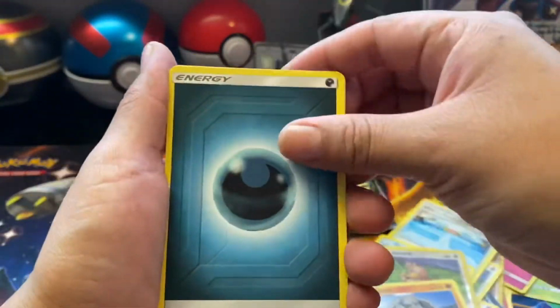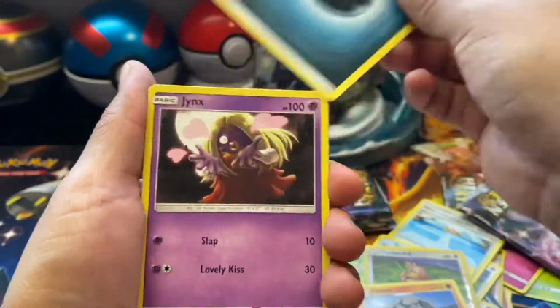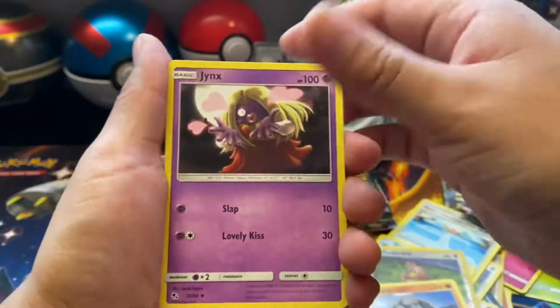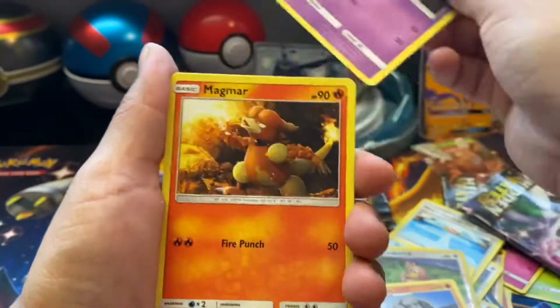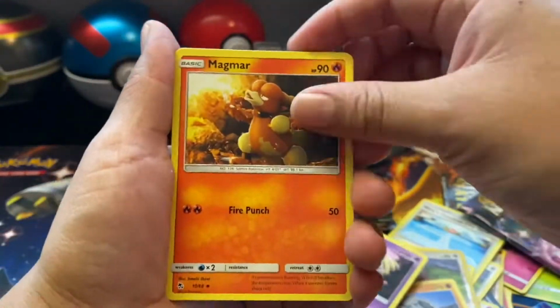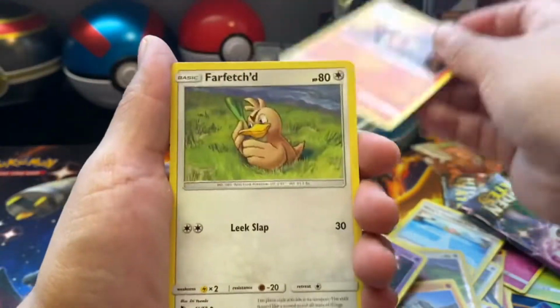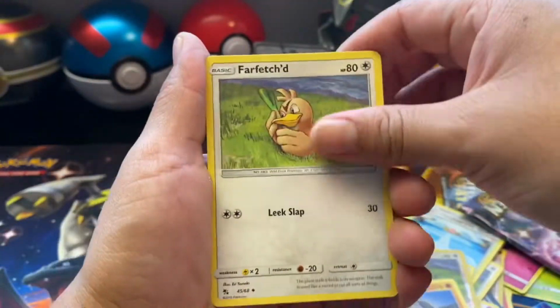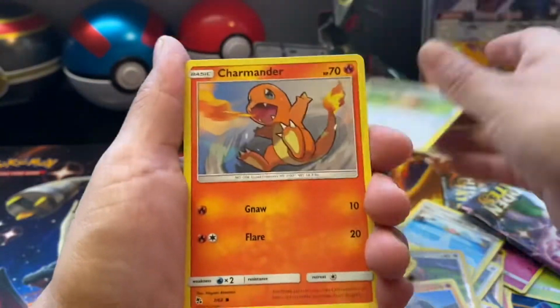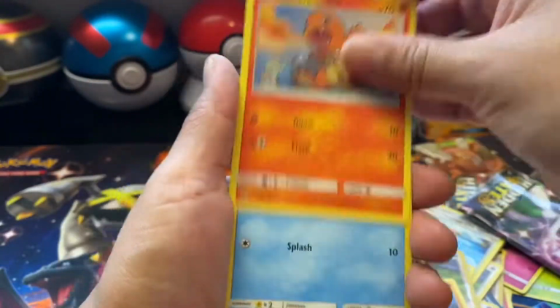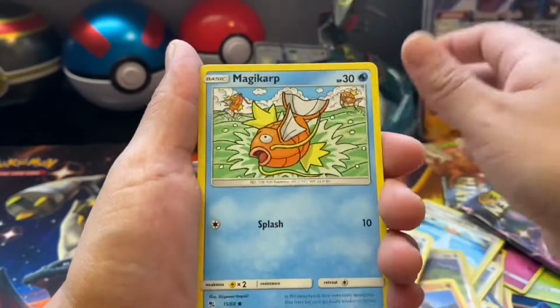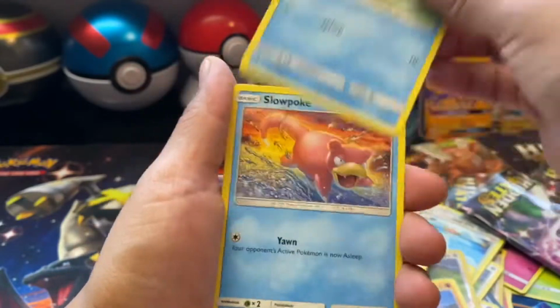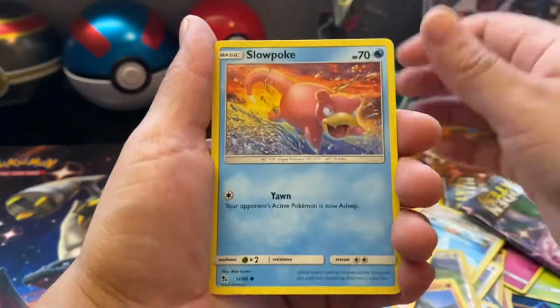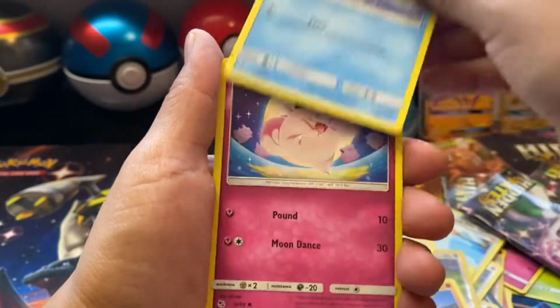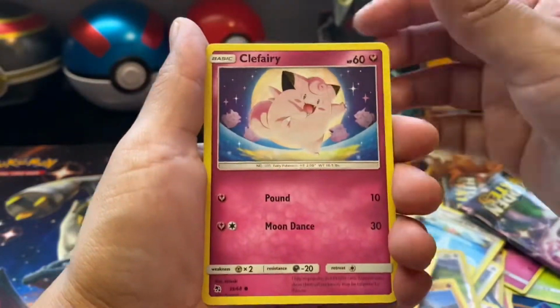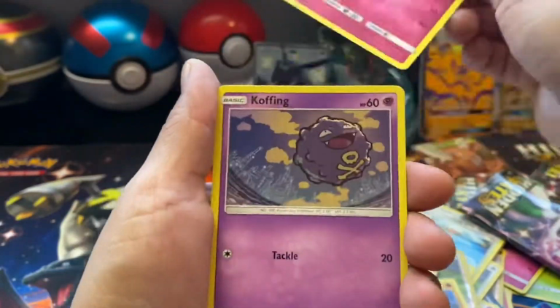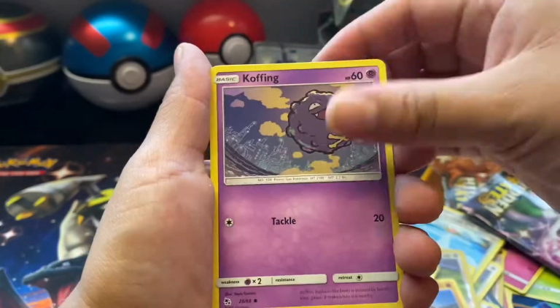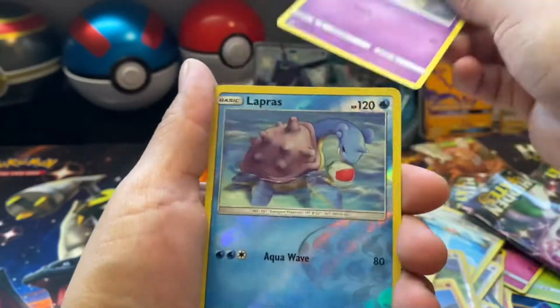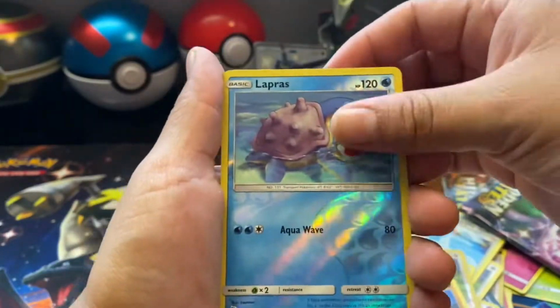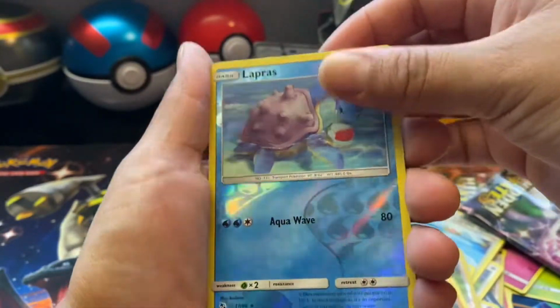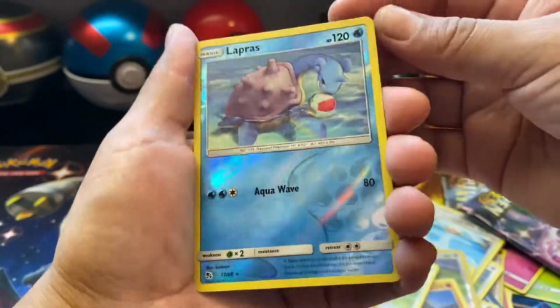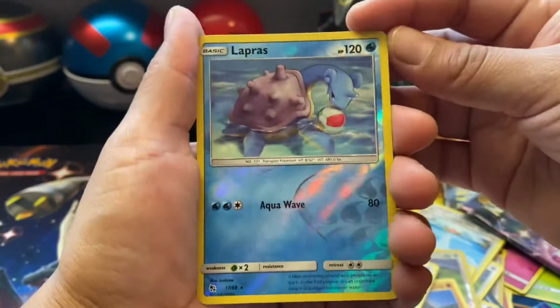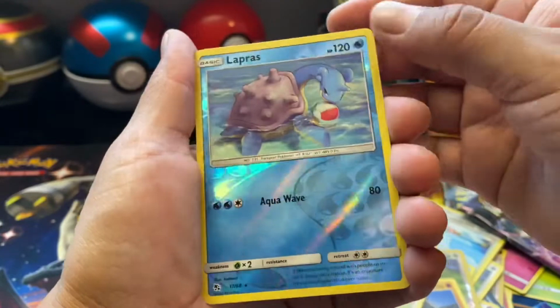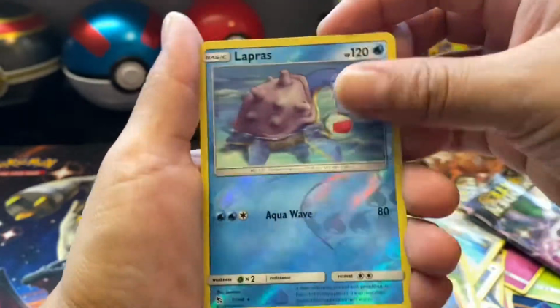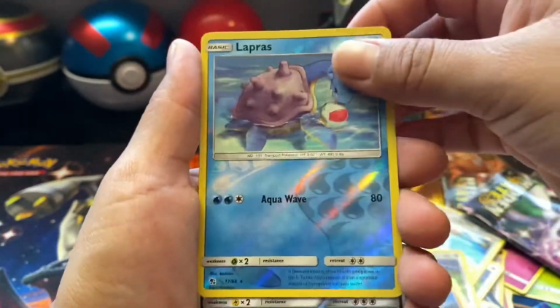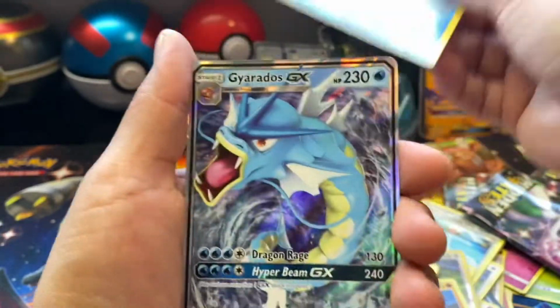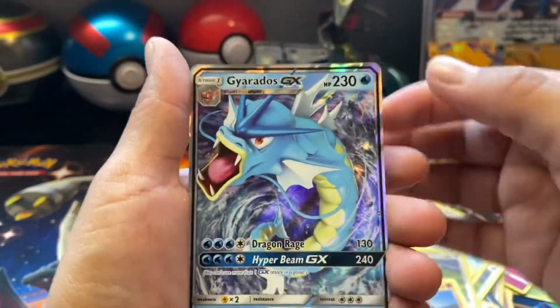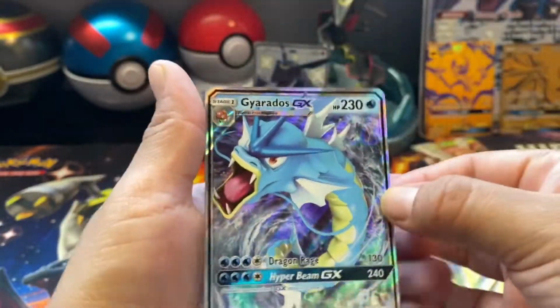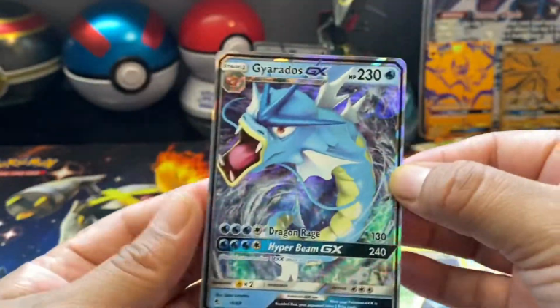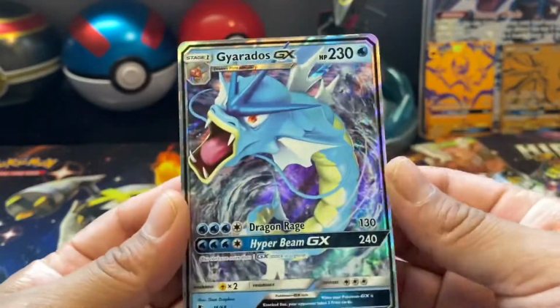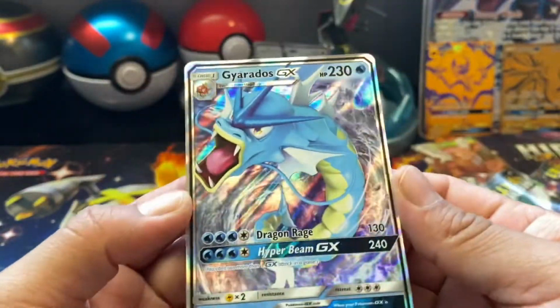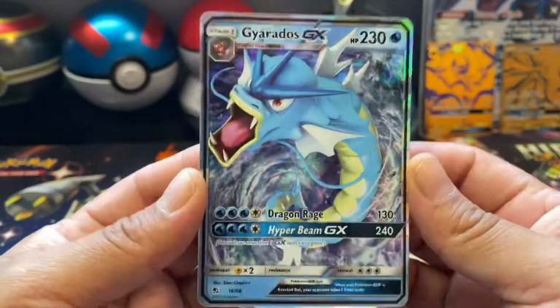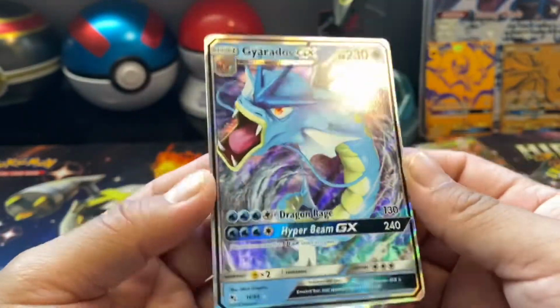Energy GX, Magmar, Charmander, Magikarp, Slowpoke, Clefairy, Lapras — reverse, reverse, reverse holo — and Gyarados GX.